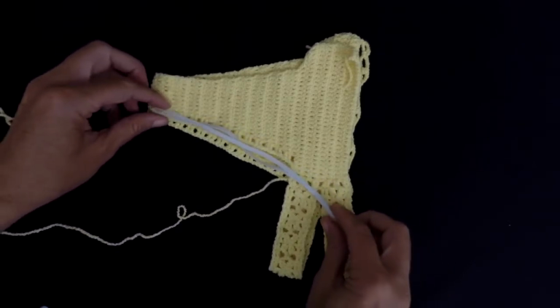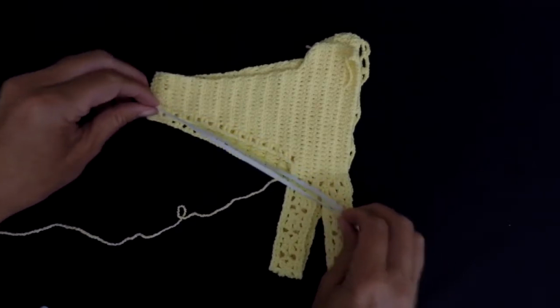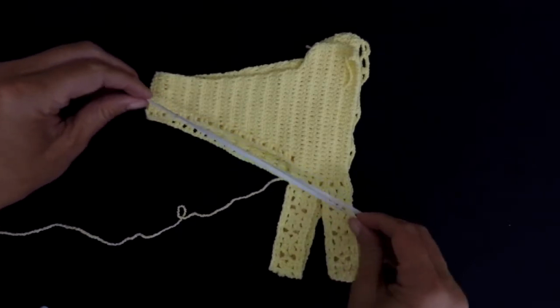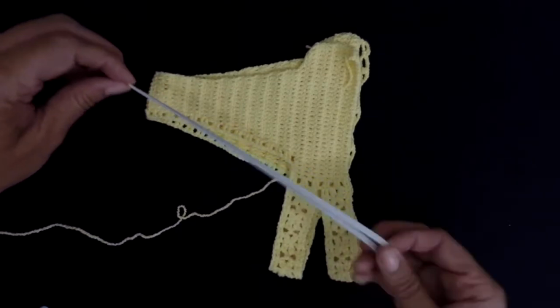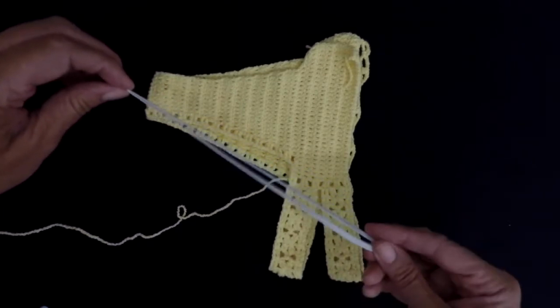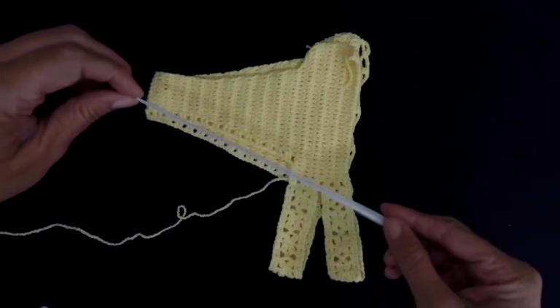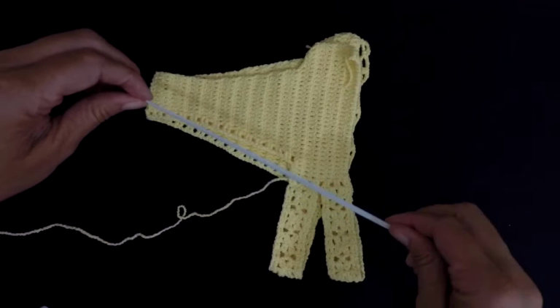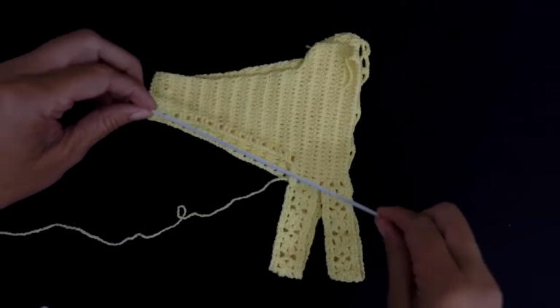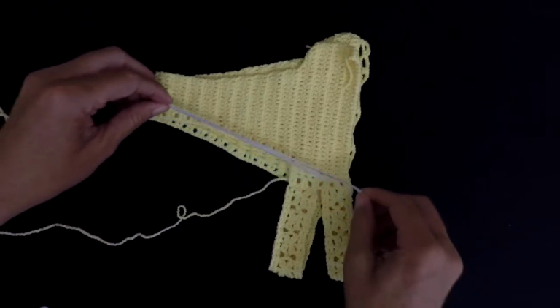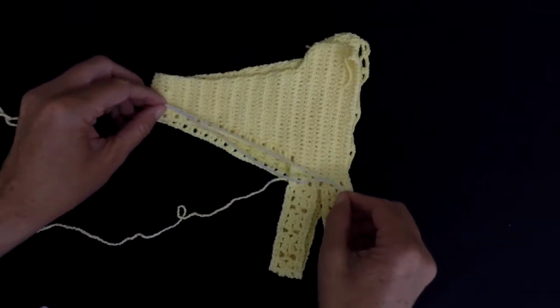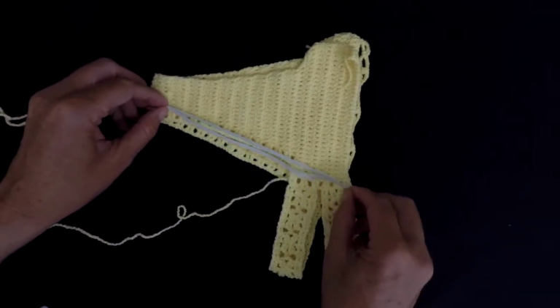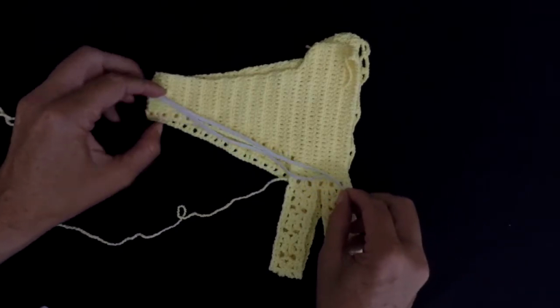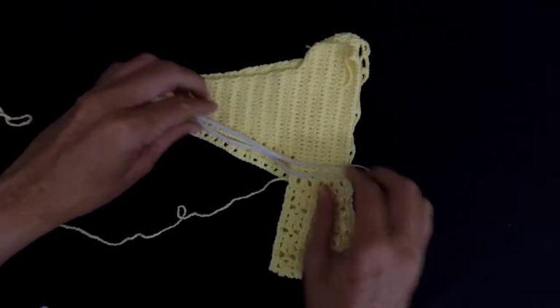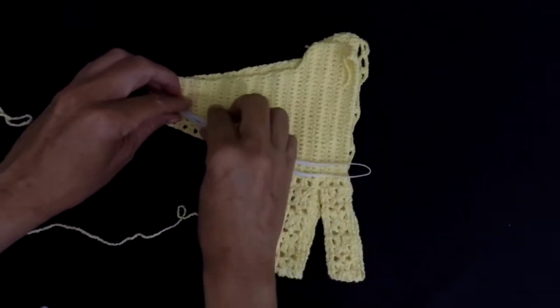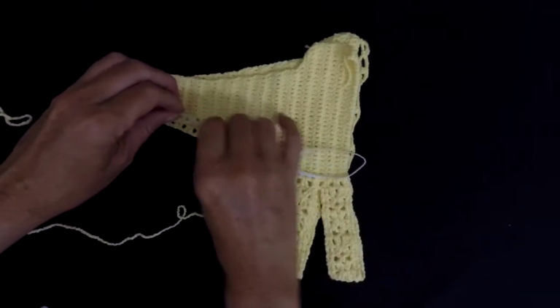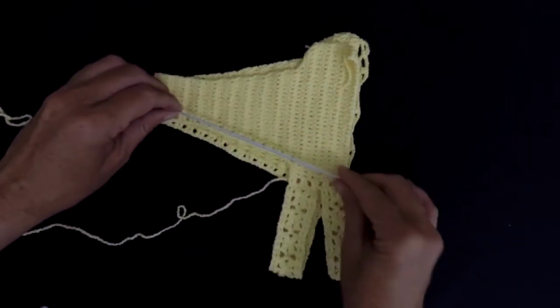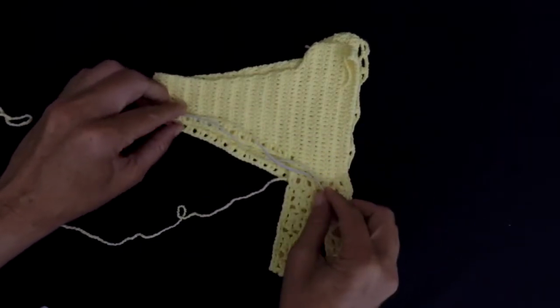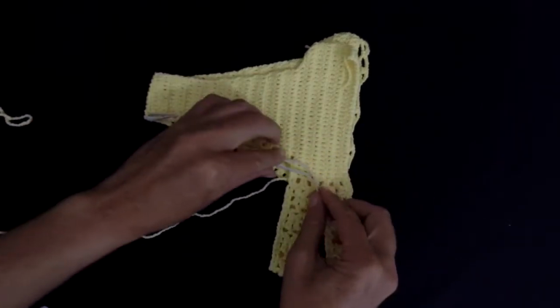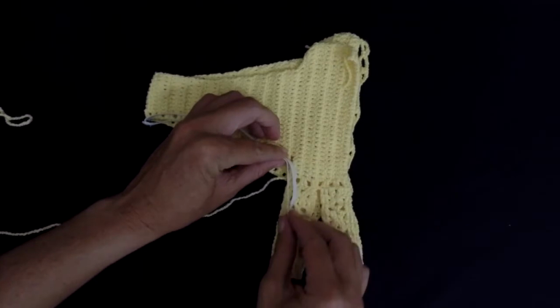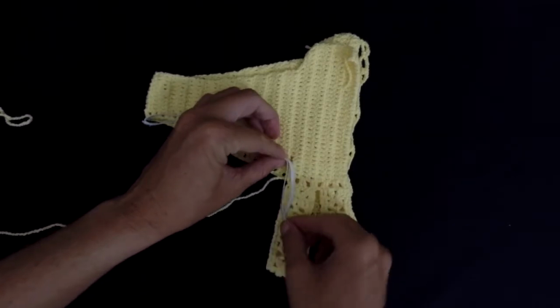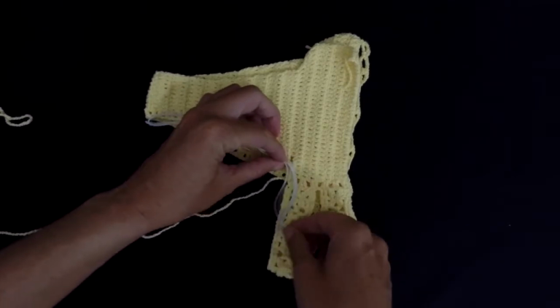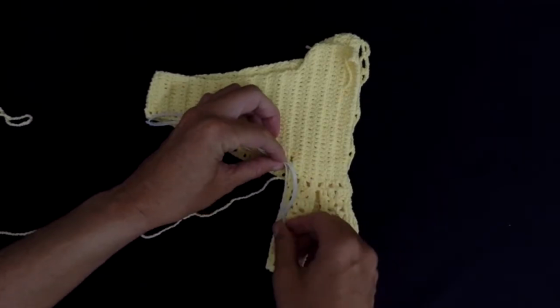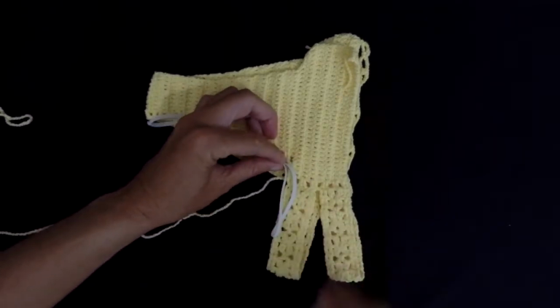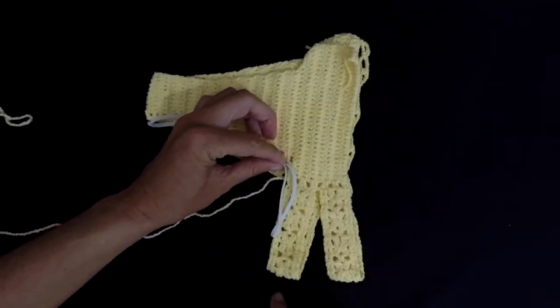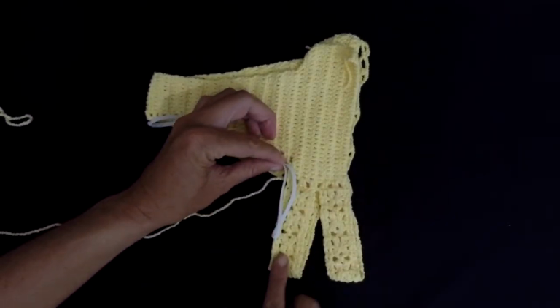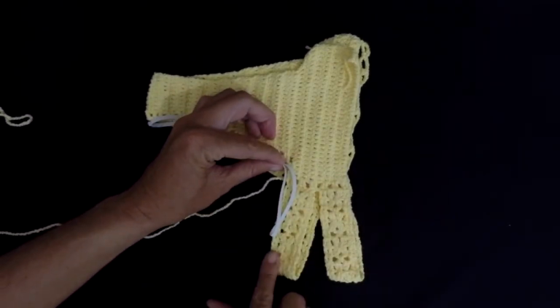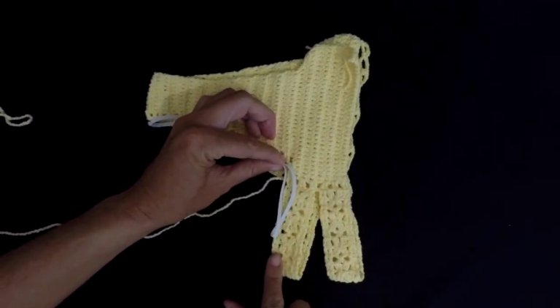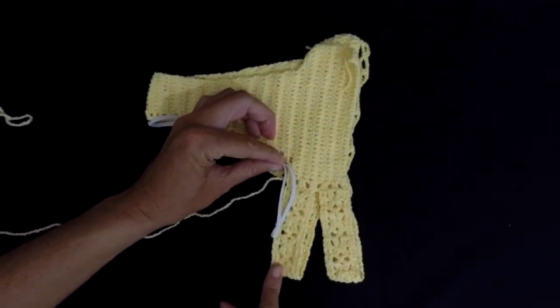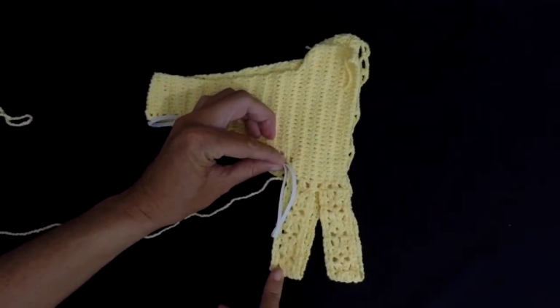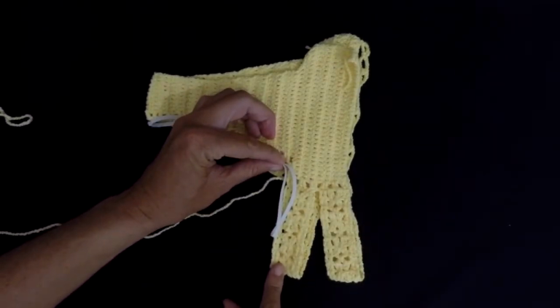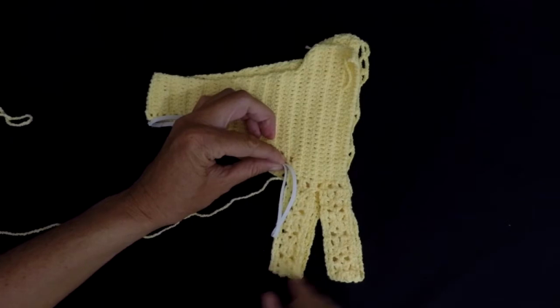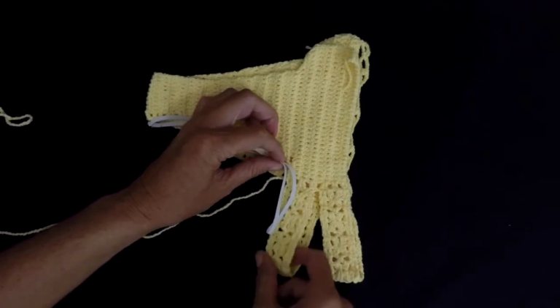So here to measure it, you're gonna double it. And I always make it a little bit shorter than the full size of my bikini,